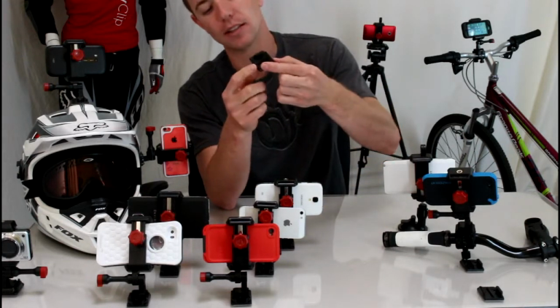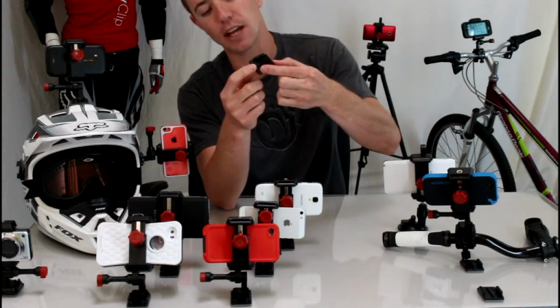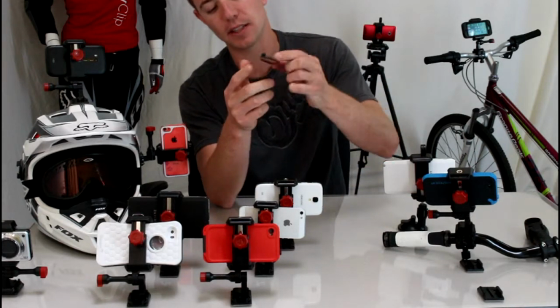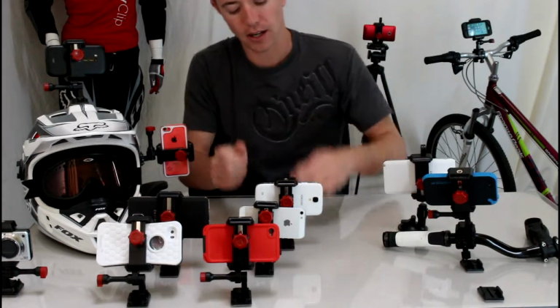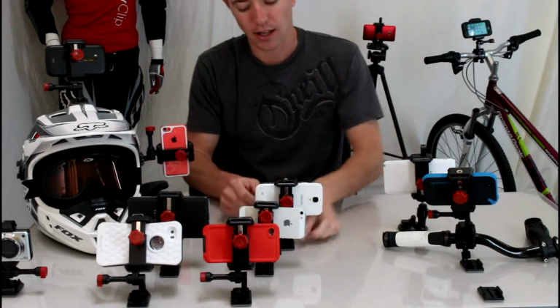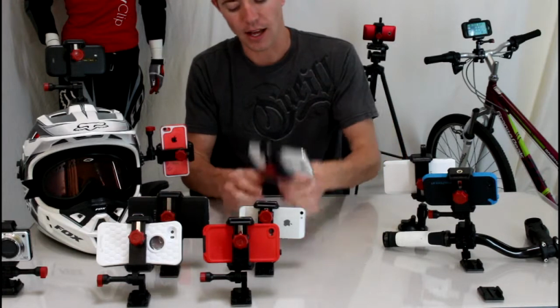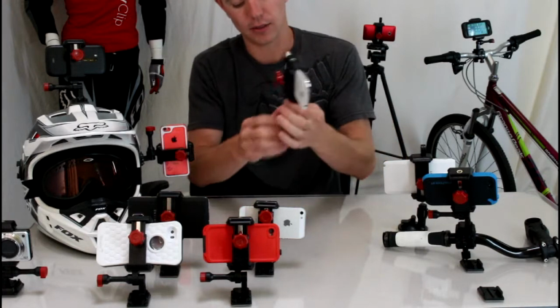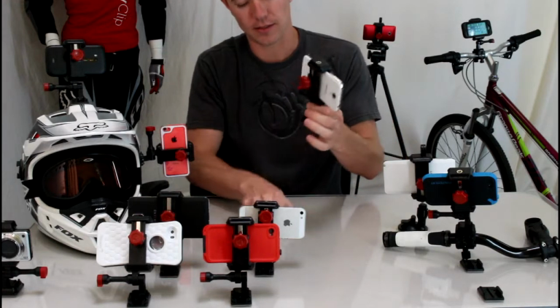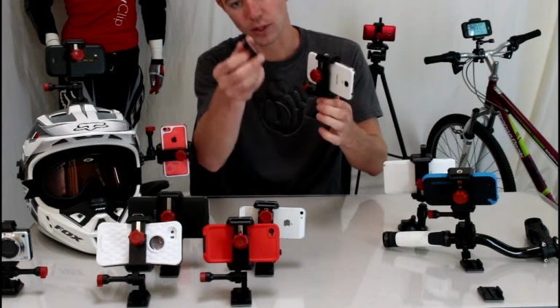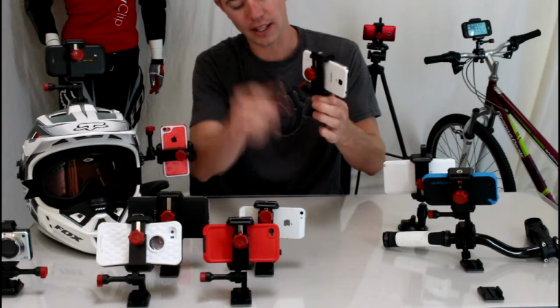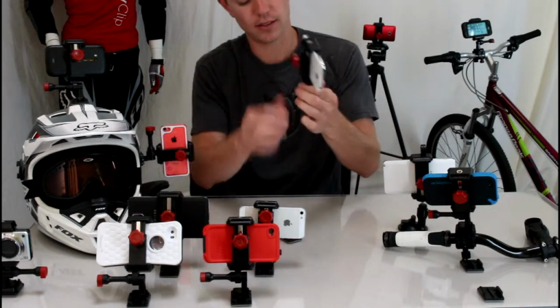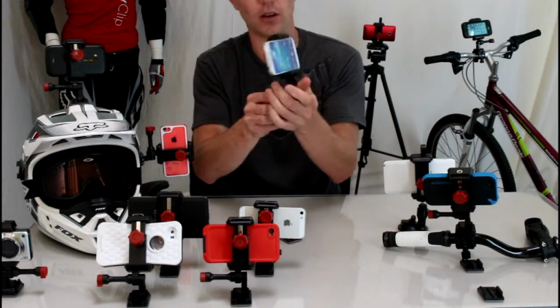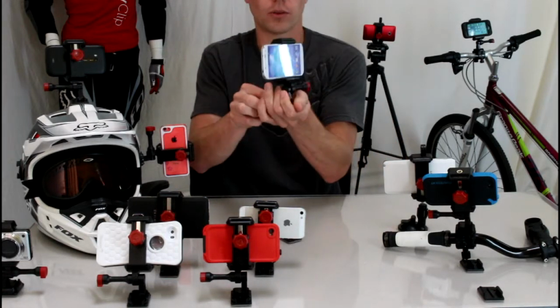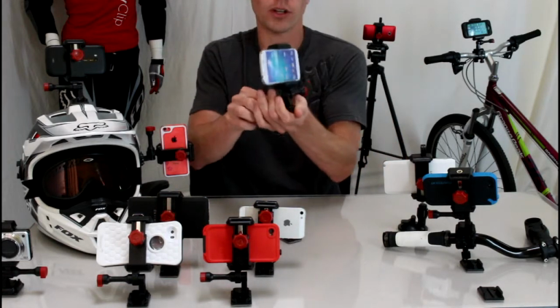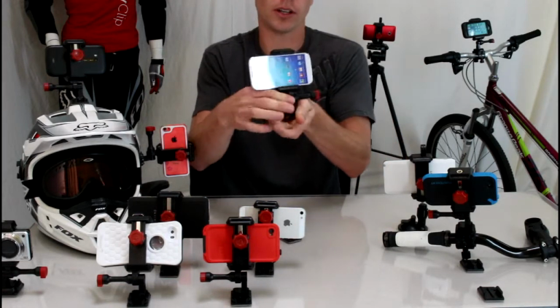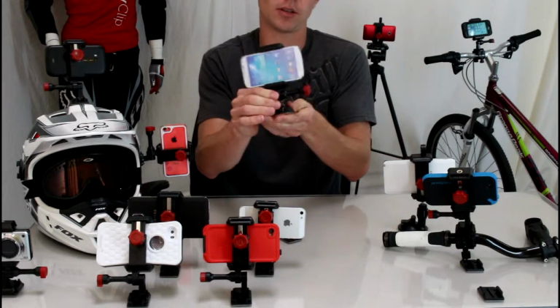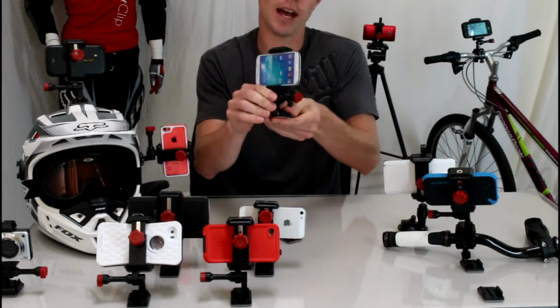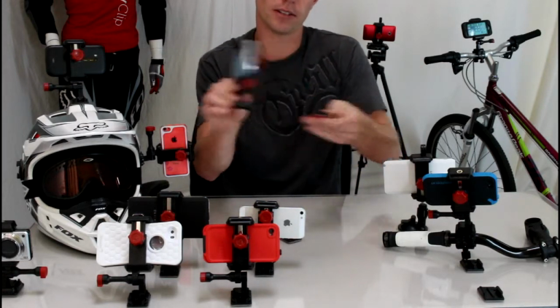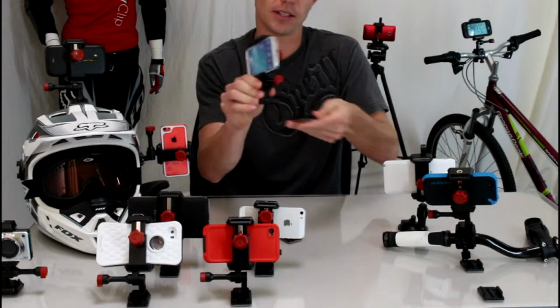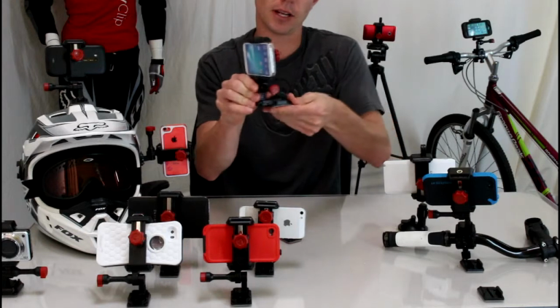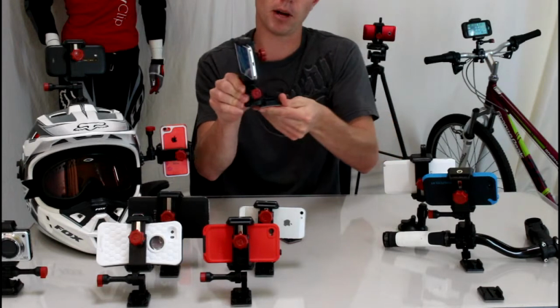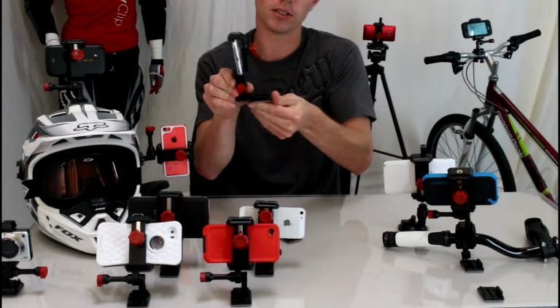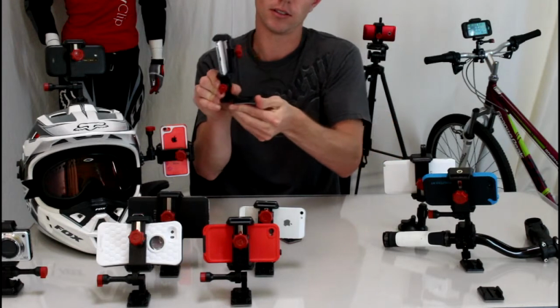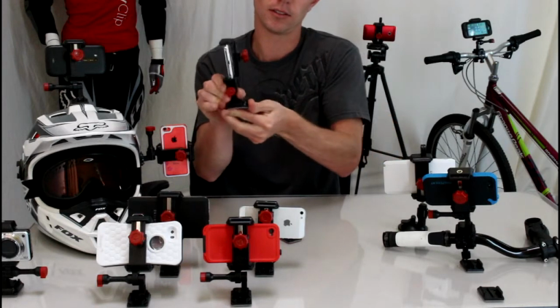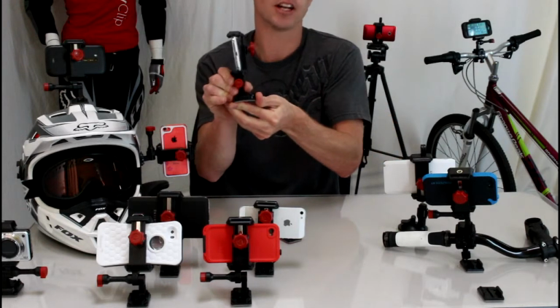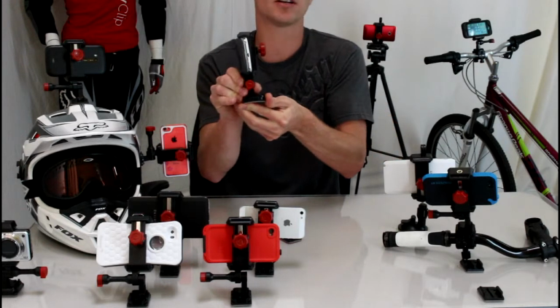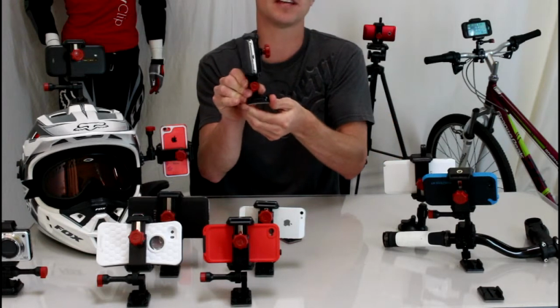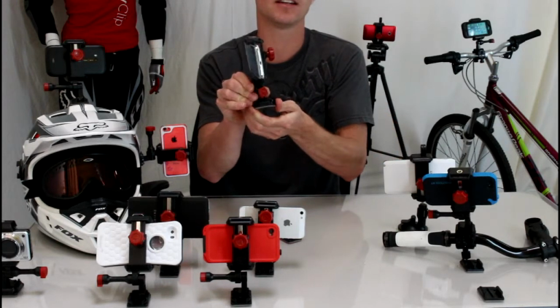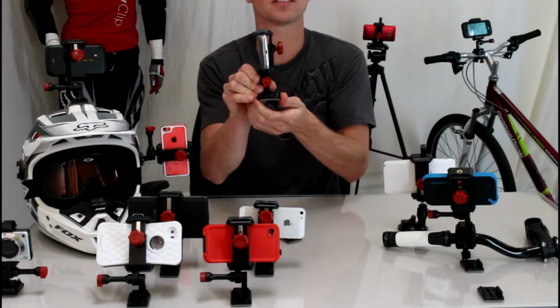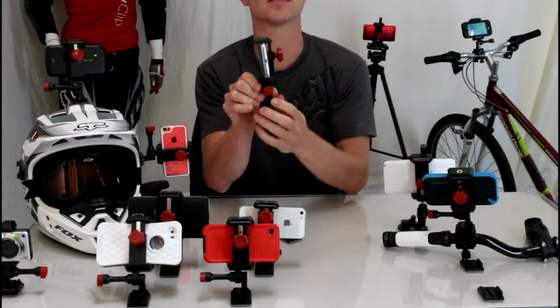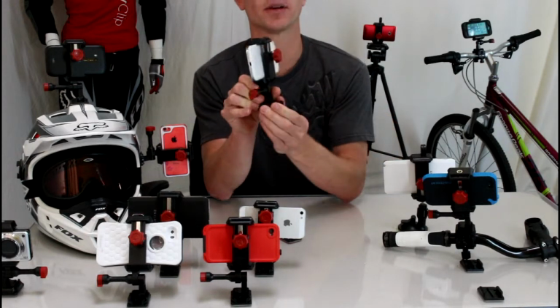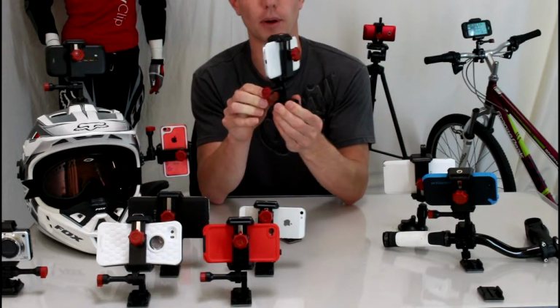This is really thin, so all you do to clip in and out is just like a belt buckle. You can hear it click when it's in — now it's secured, it's not going anywhere.